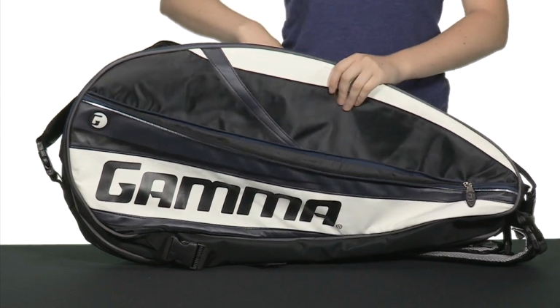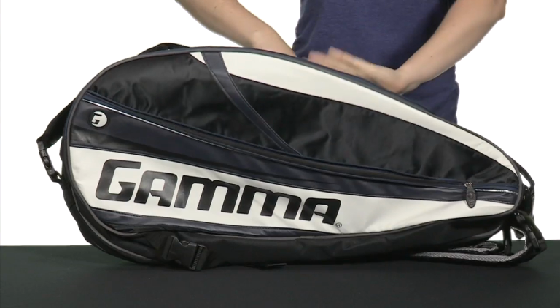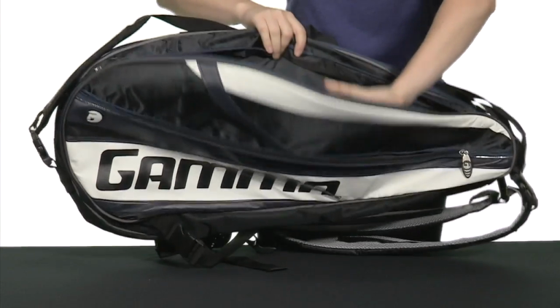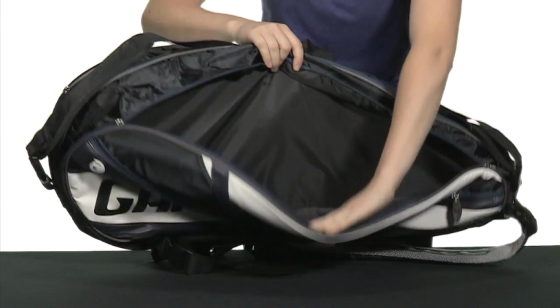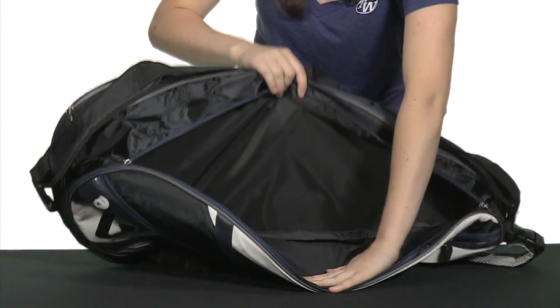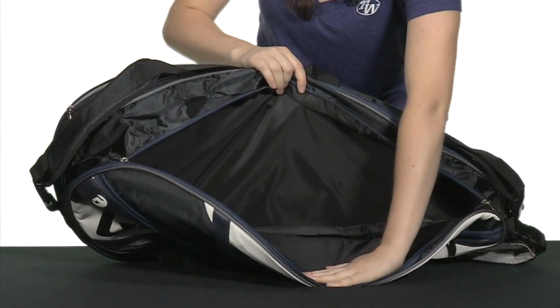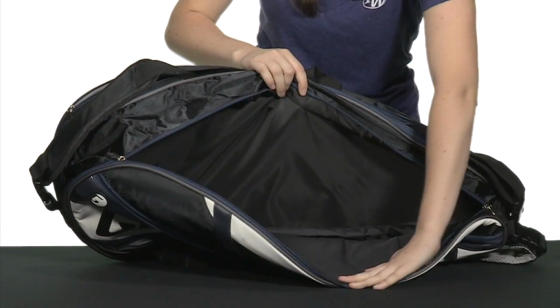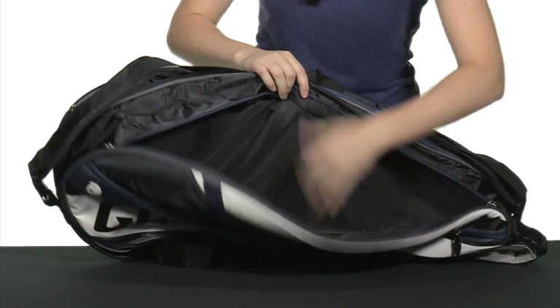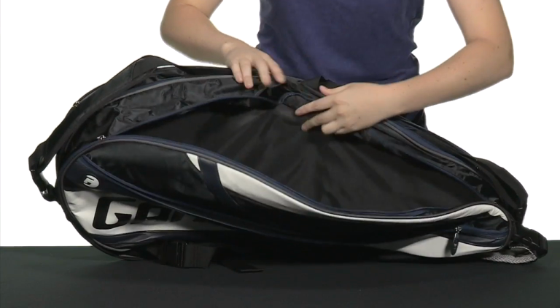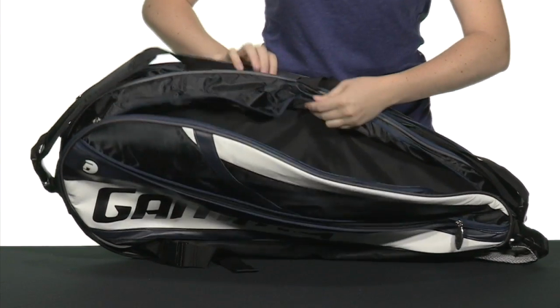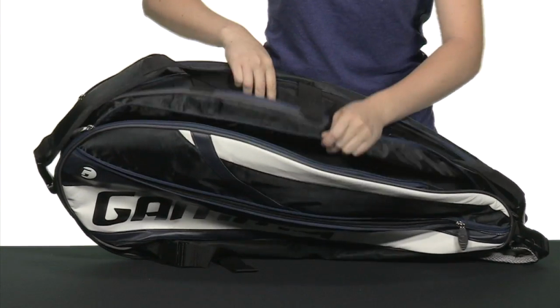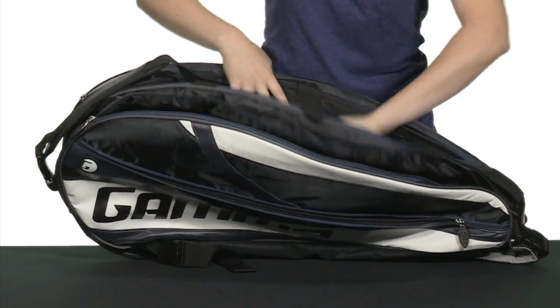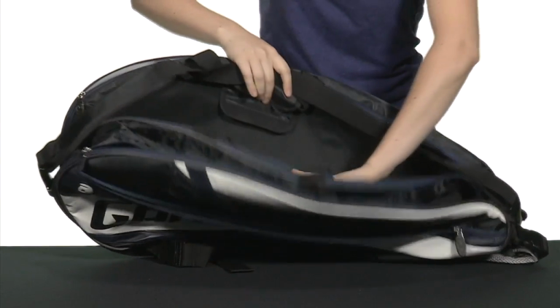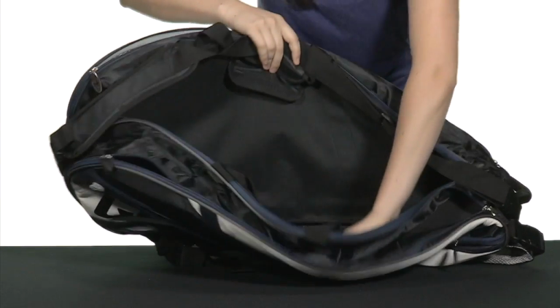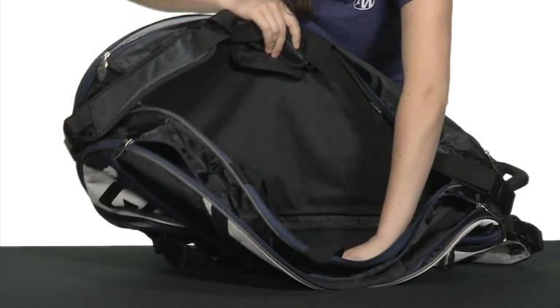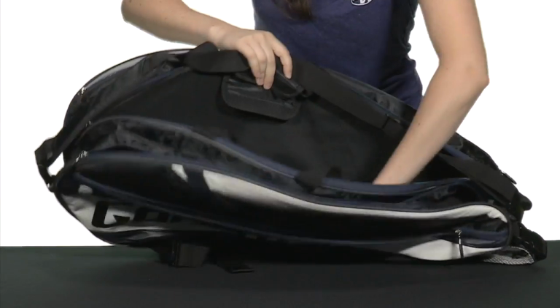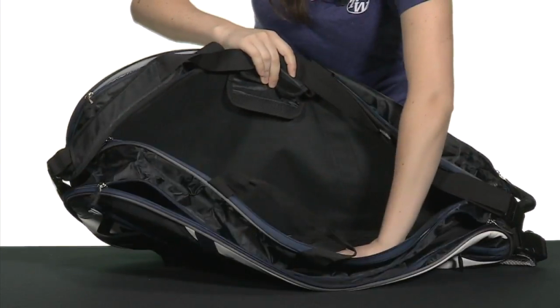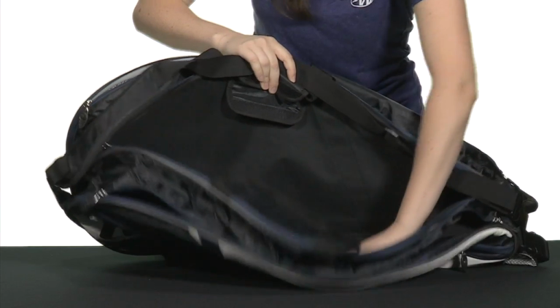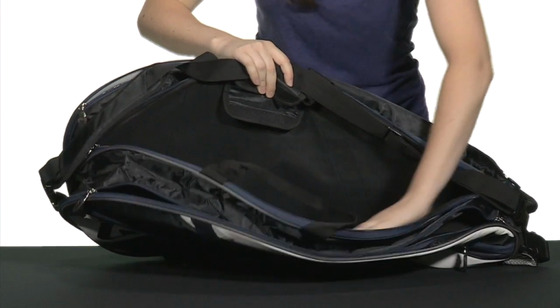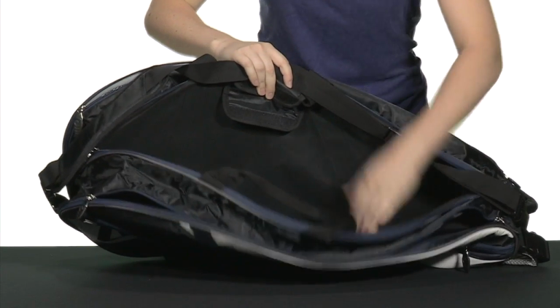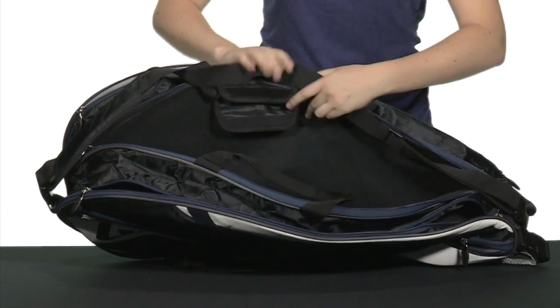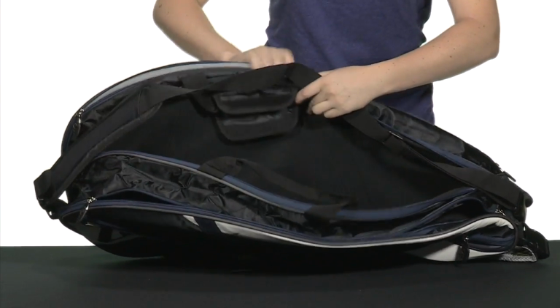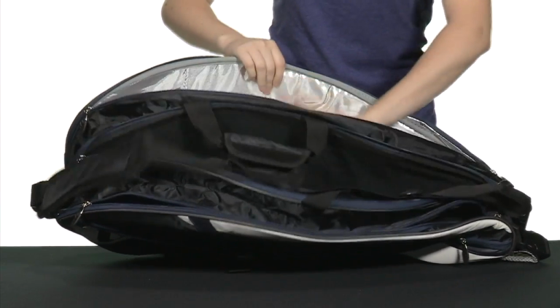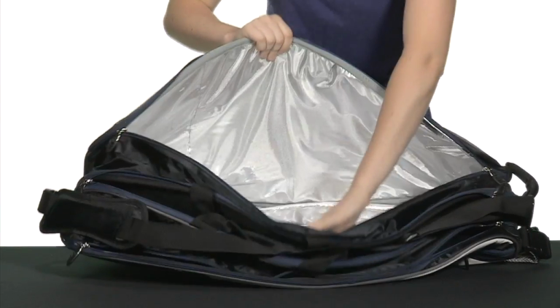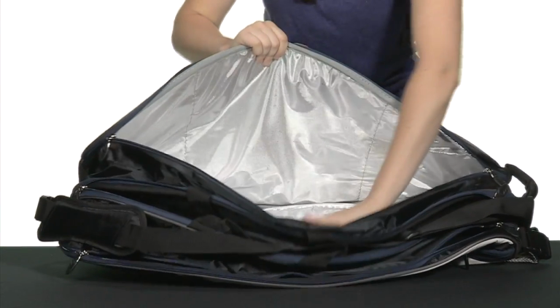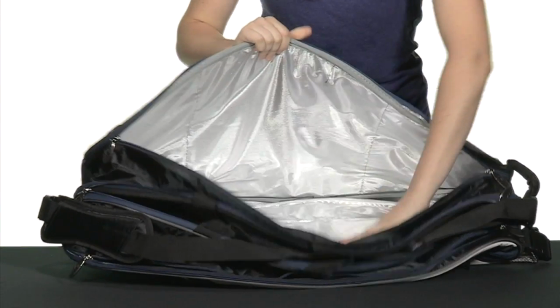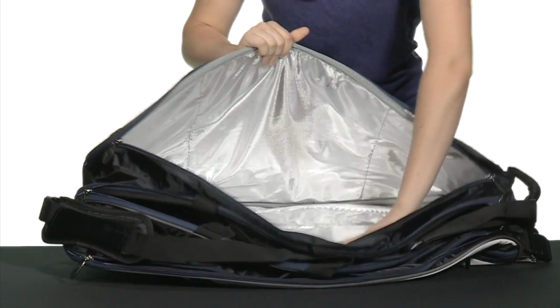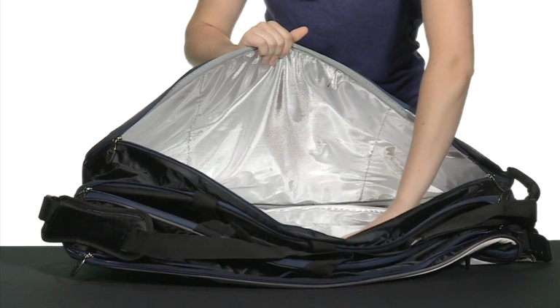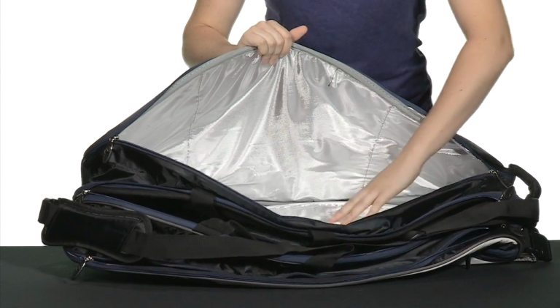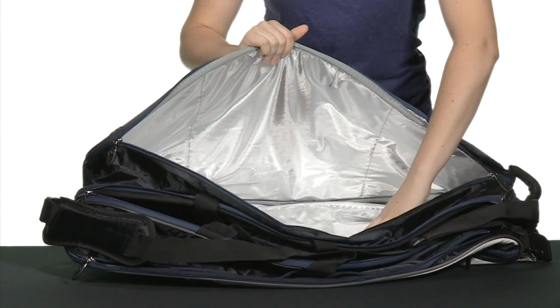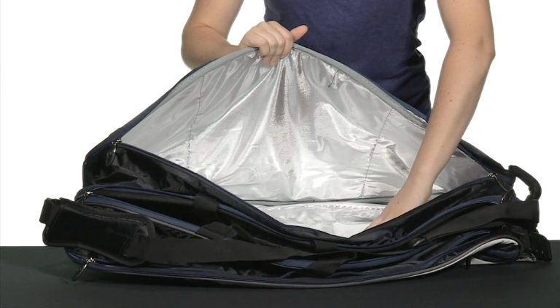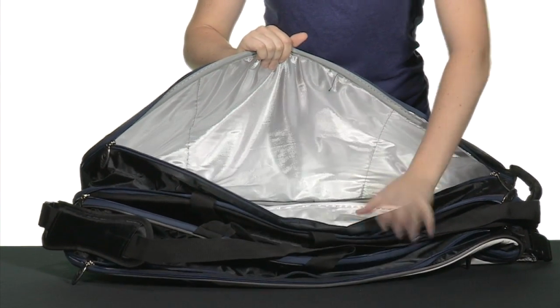There are three main compartments, and each one opens up nicely. One is a little bit padded to protect your rackets, and the third compartment actually has a climacool lining to keep your rackets safe from the heat.